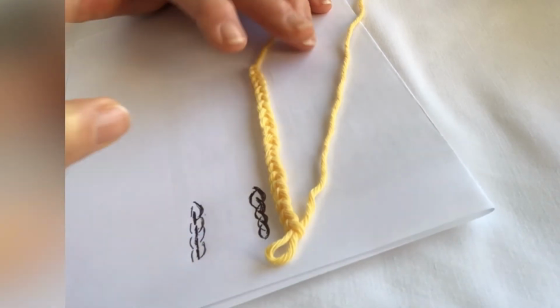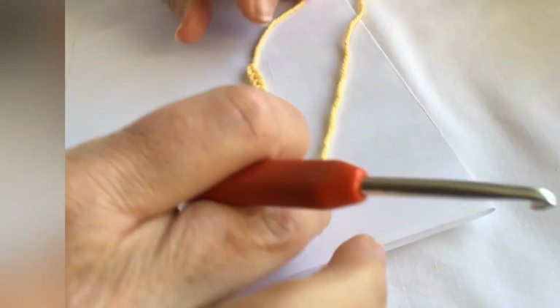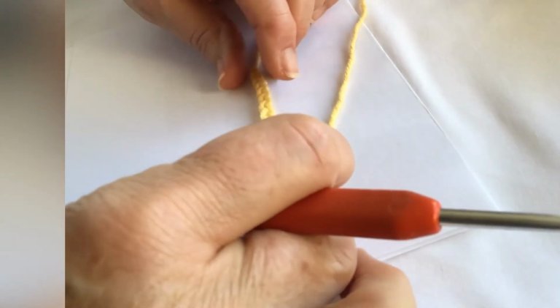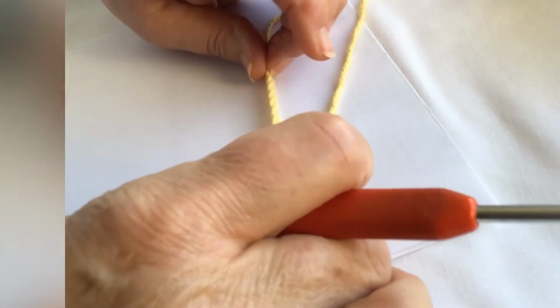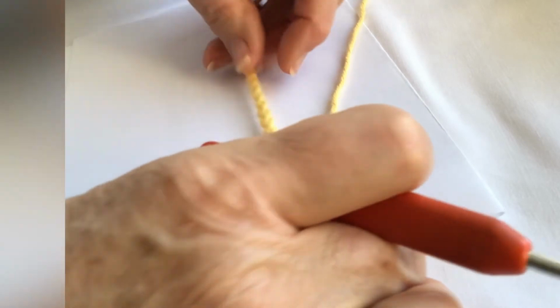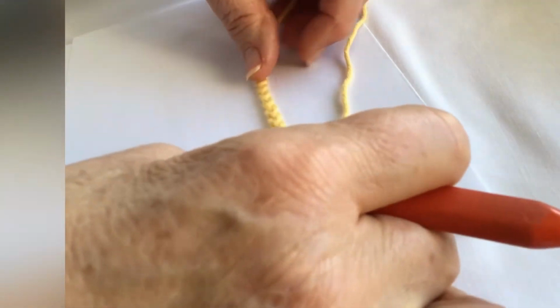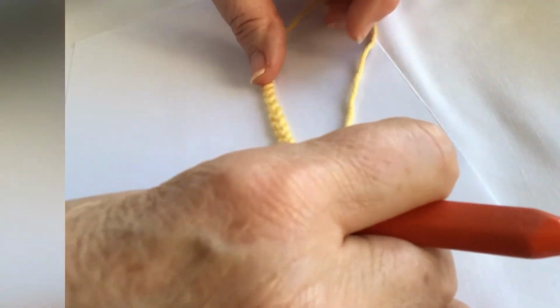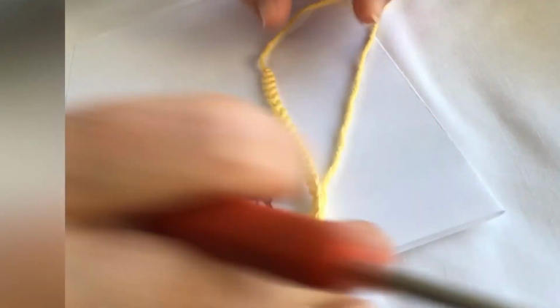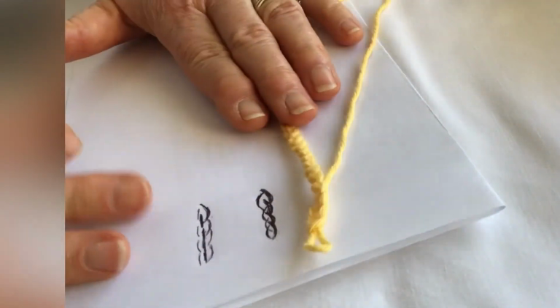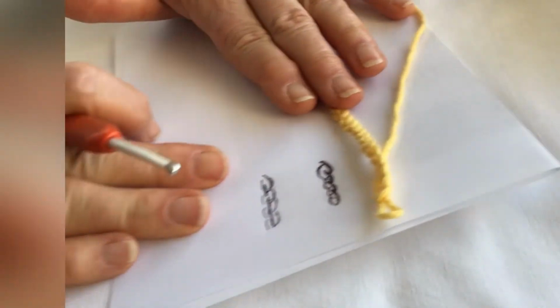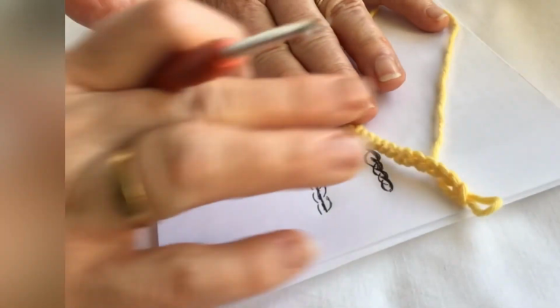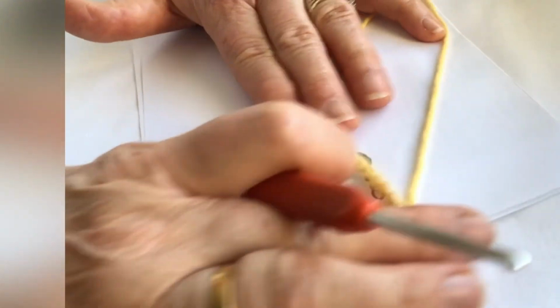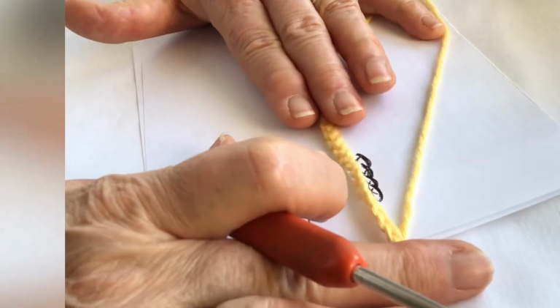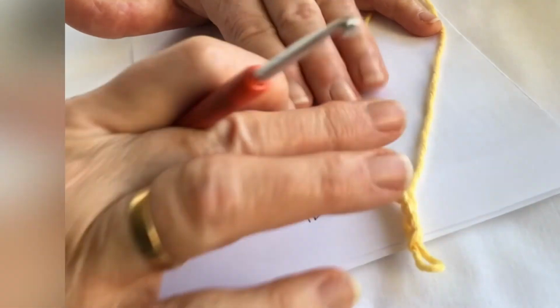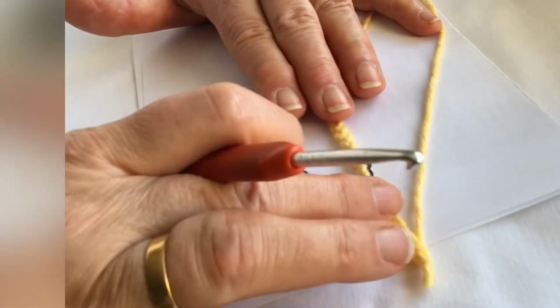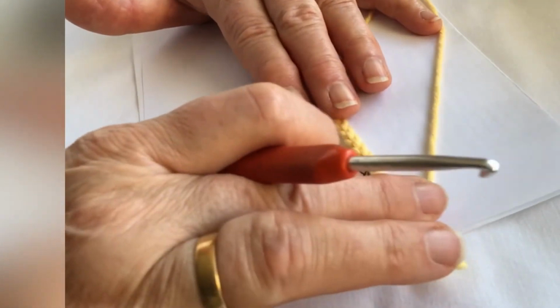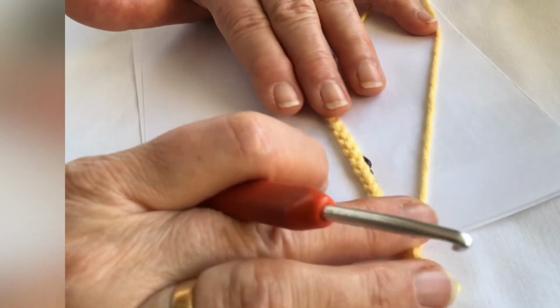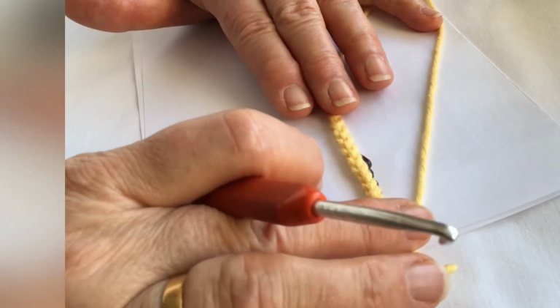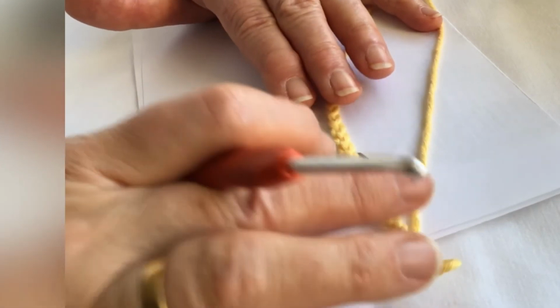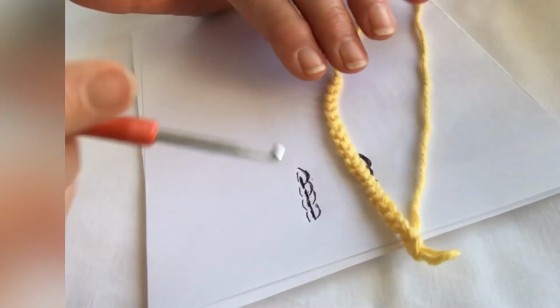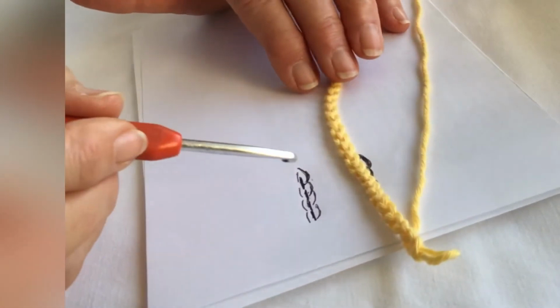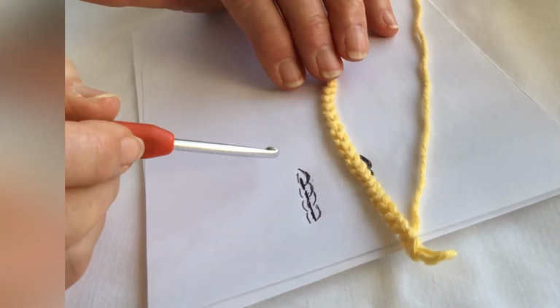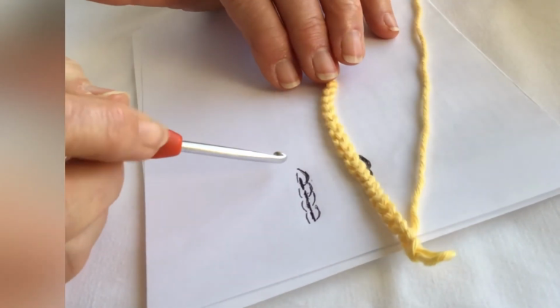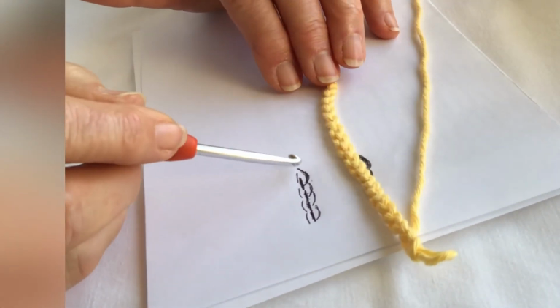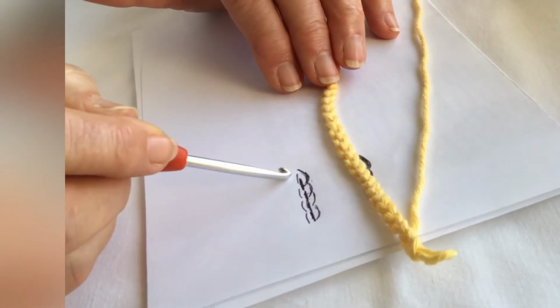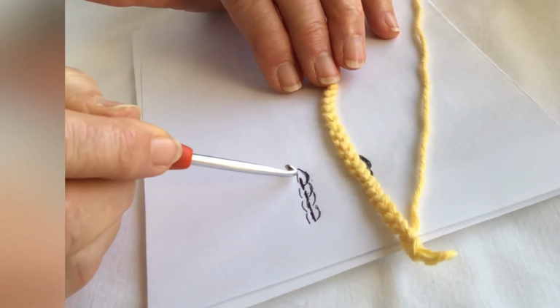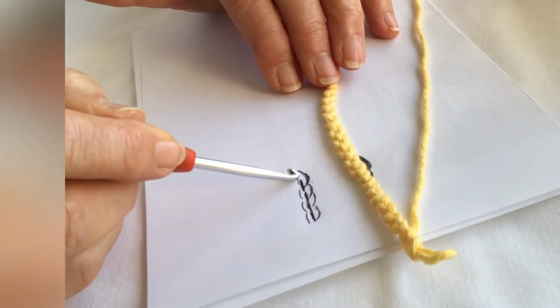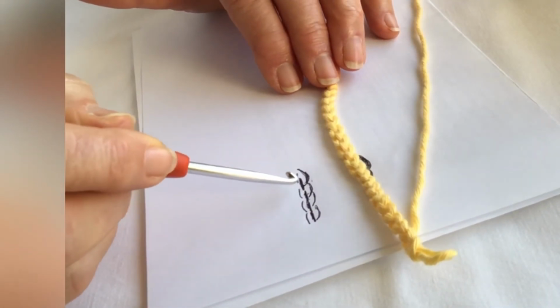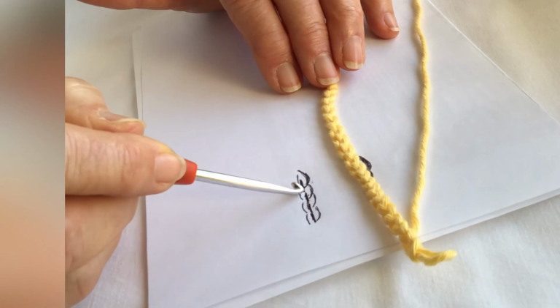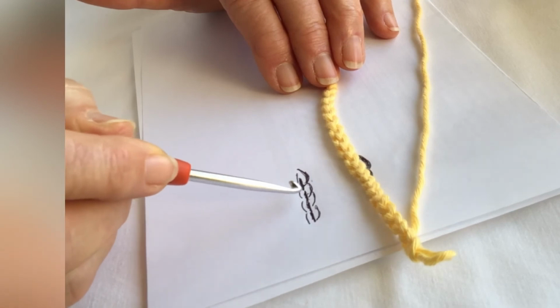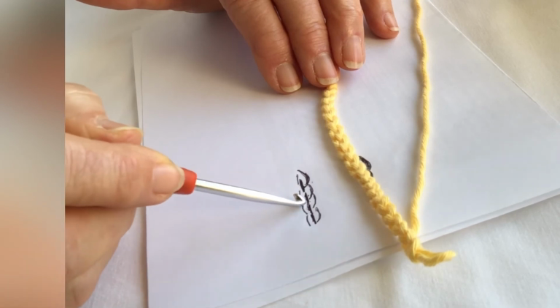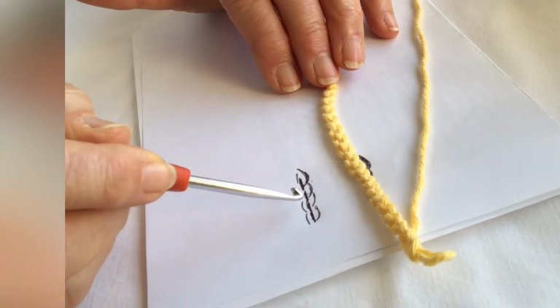Whereas, if you were flipping it over and having a look at the back, you would see that the structure is a bit different. You still have a top and a bottom loop, but you have a series of dotted lines in between.